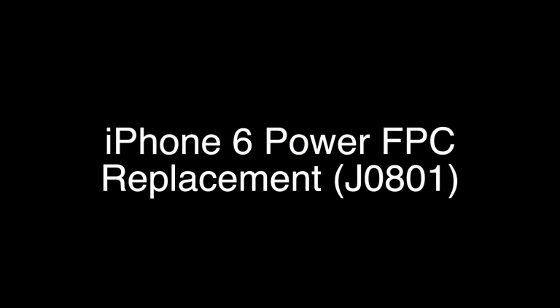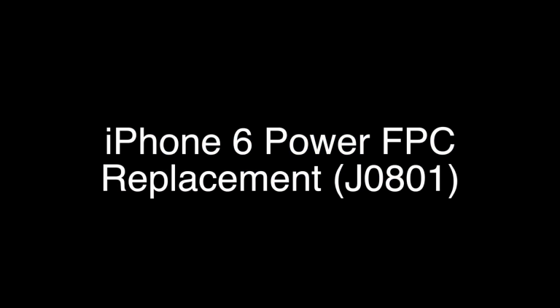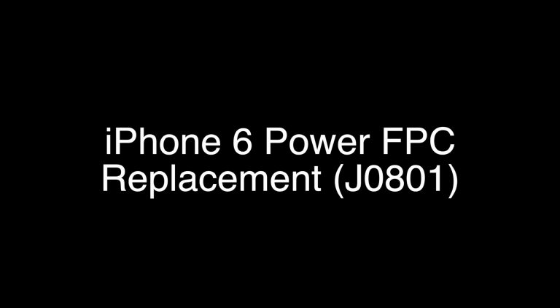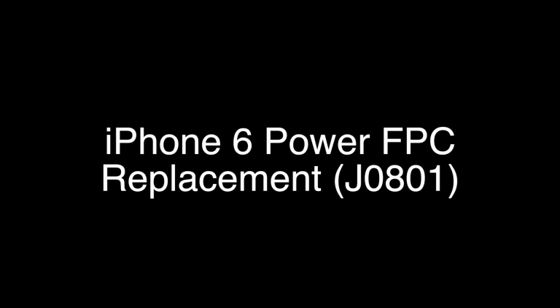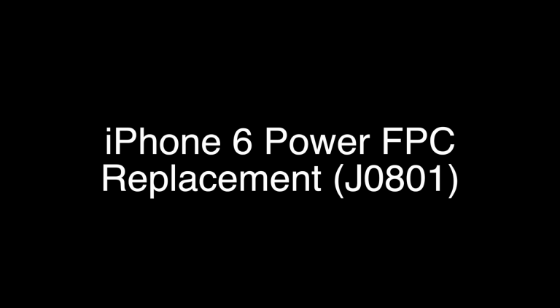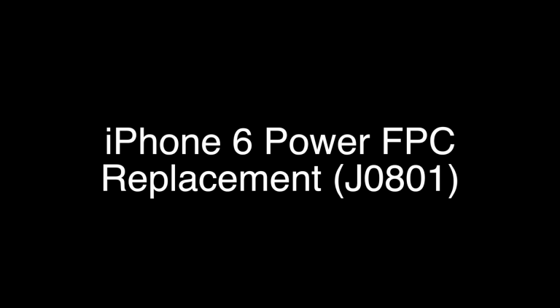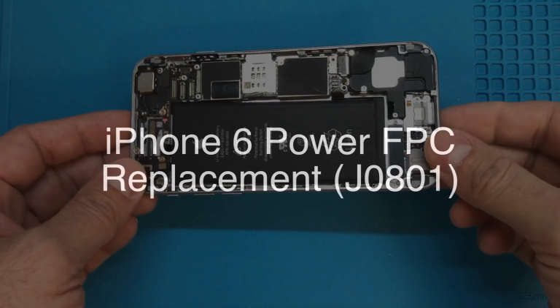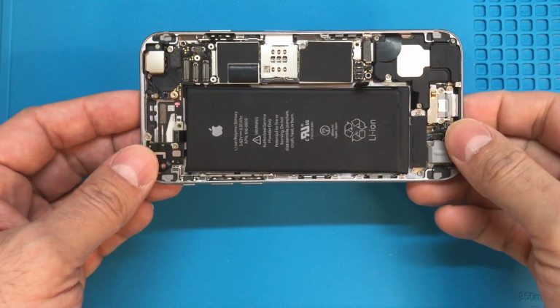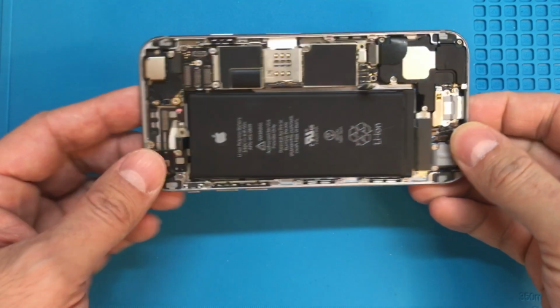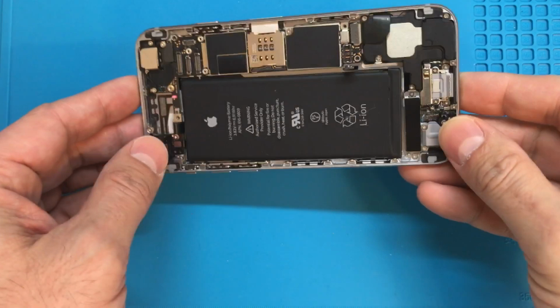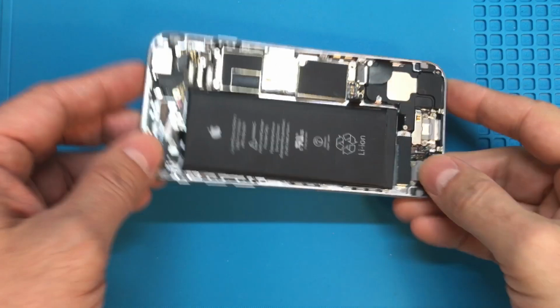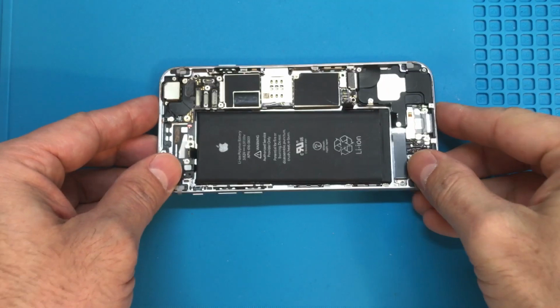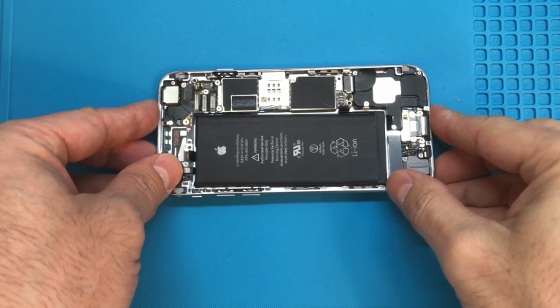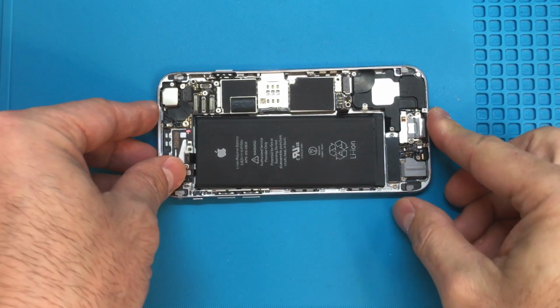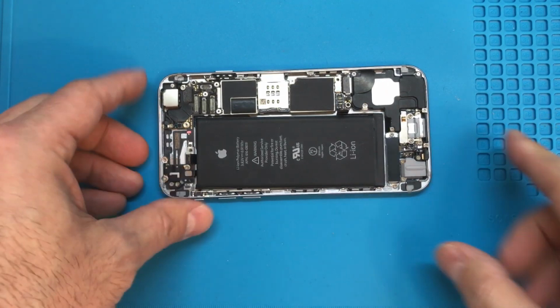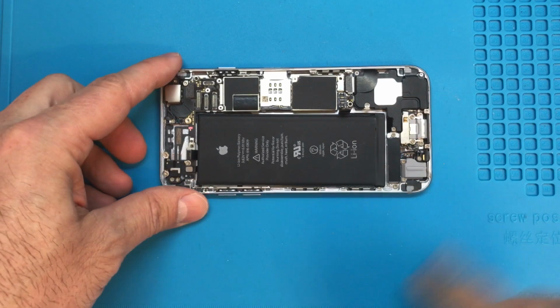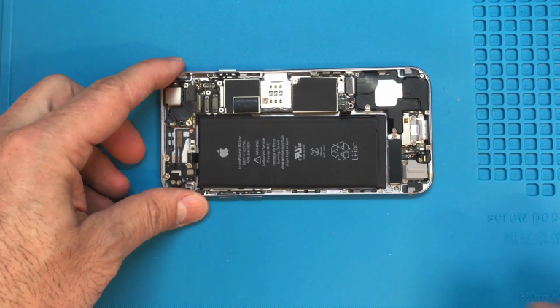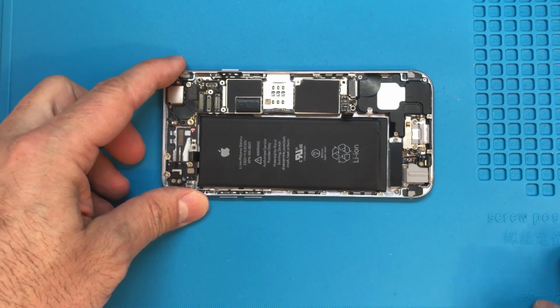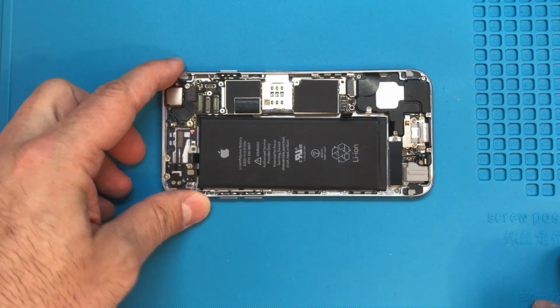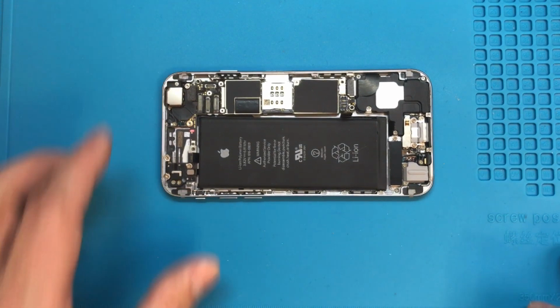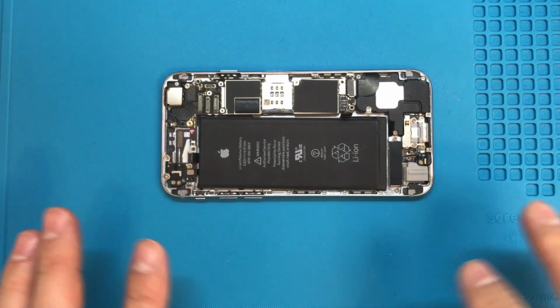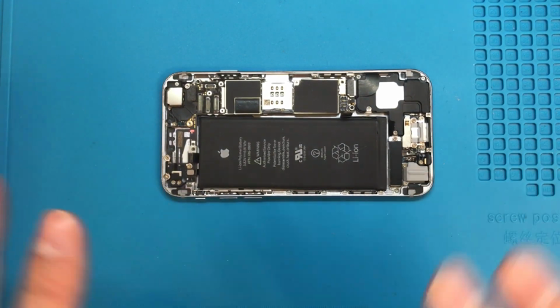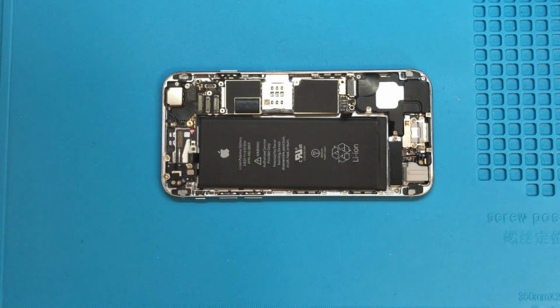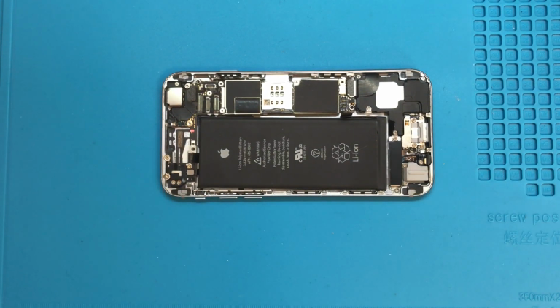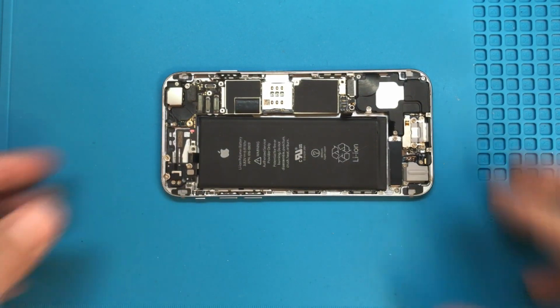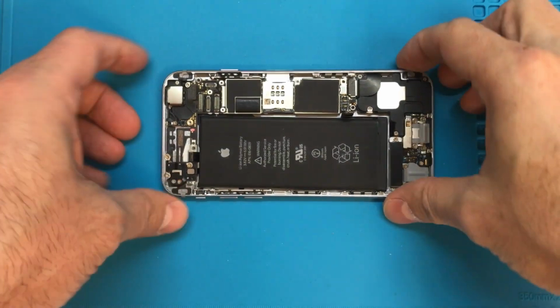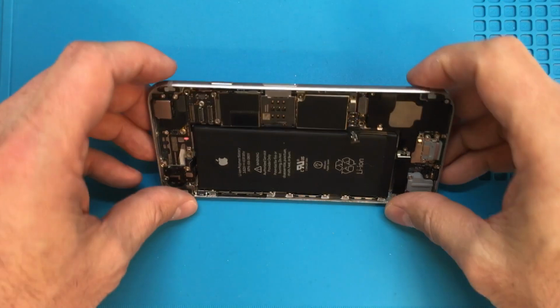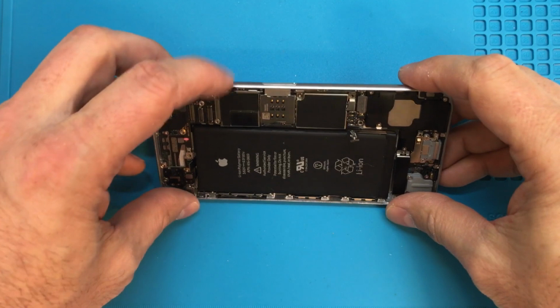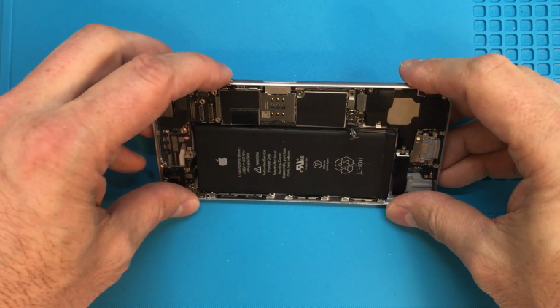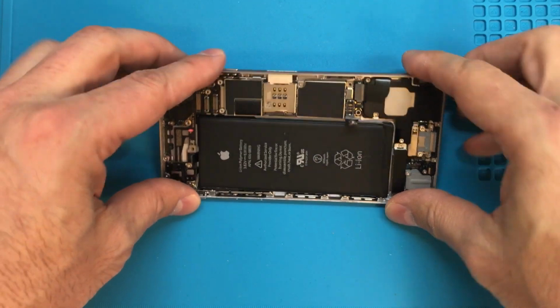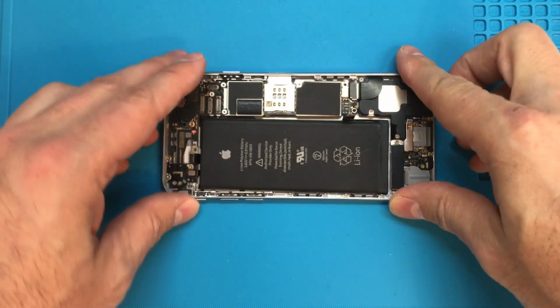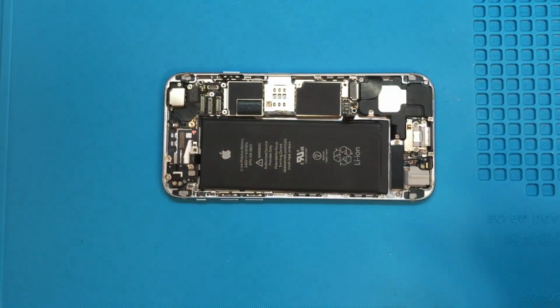This is an iPhone 6 that came in. The person who owned it had actually worked on it and done some water damage recovery. The phone works as it's supposed to now, except that the lock button does not work.